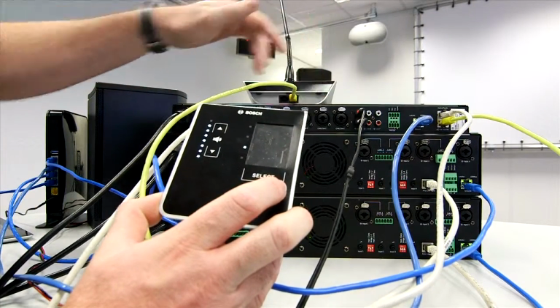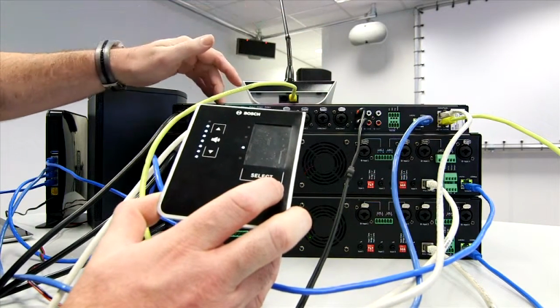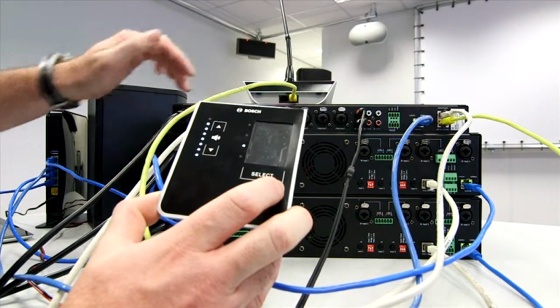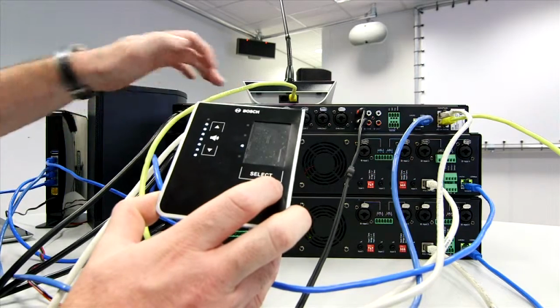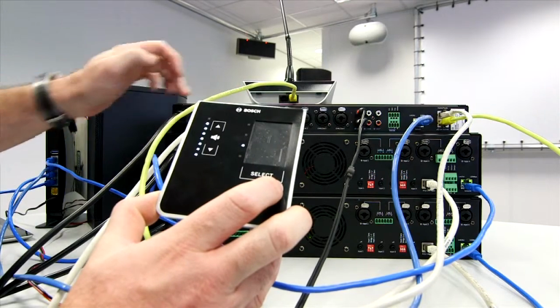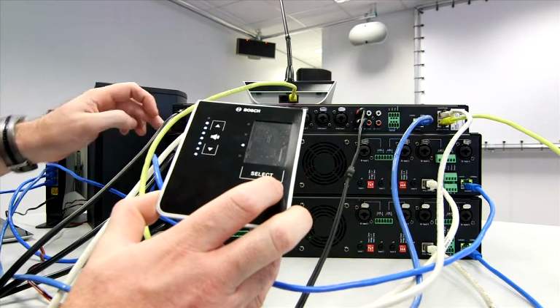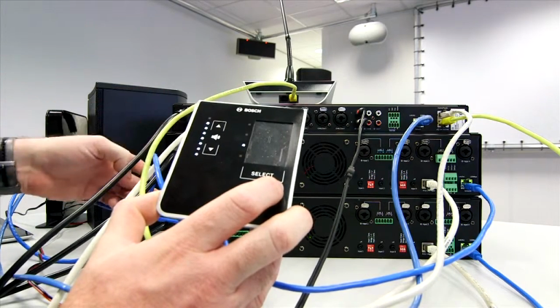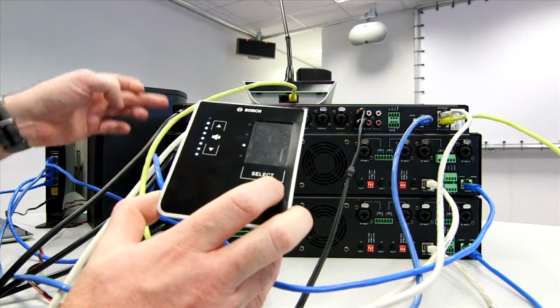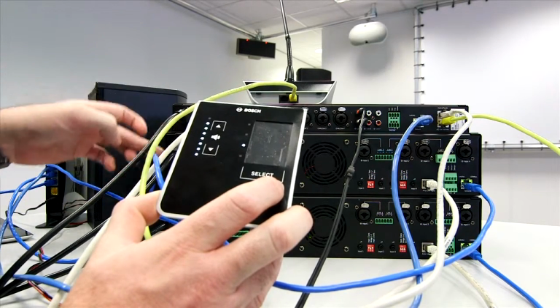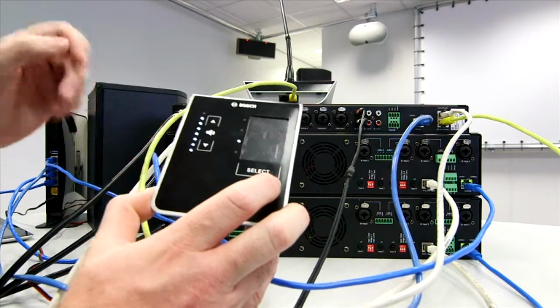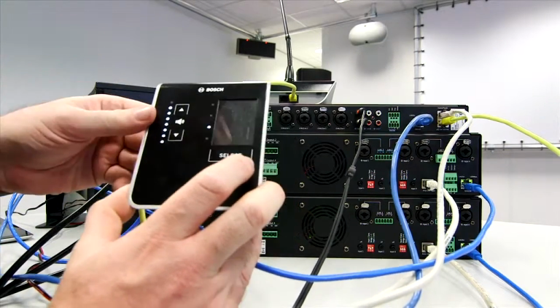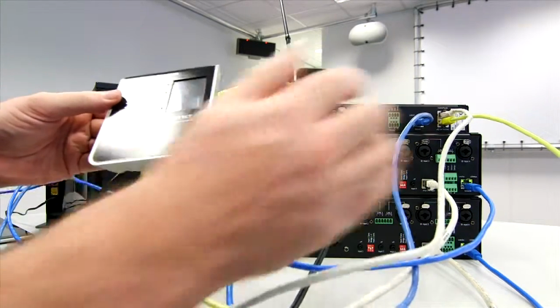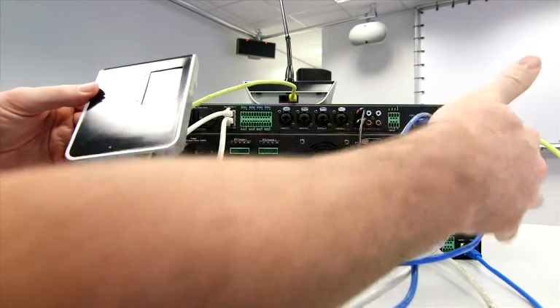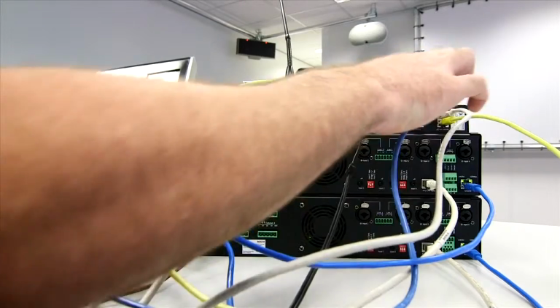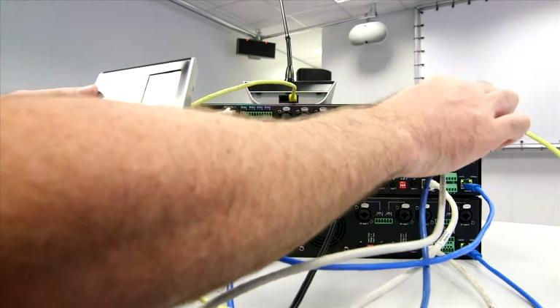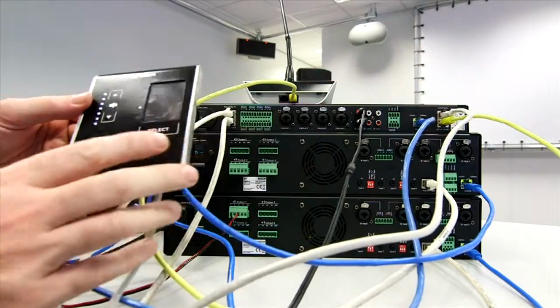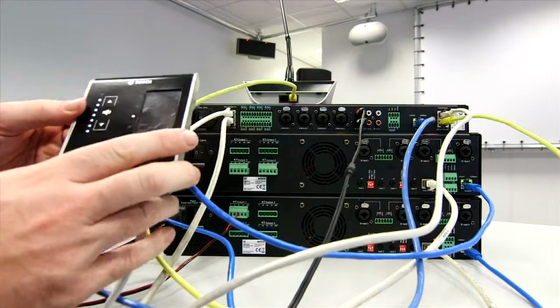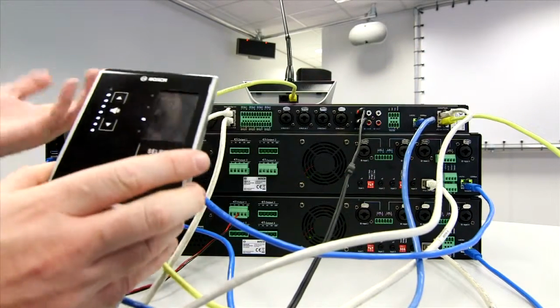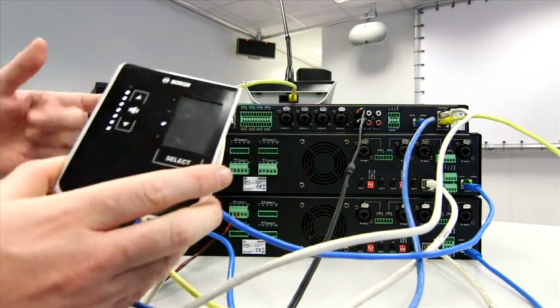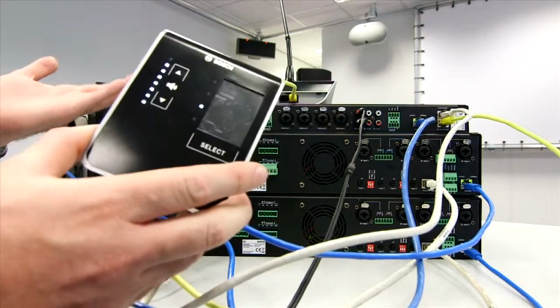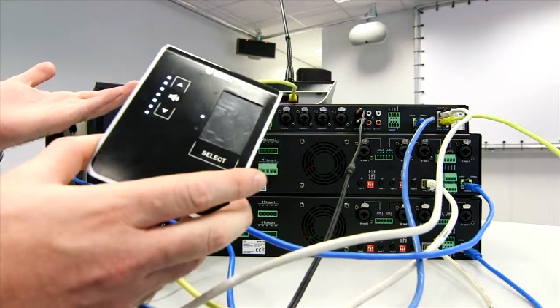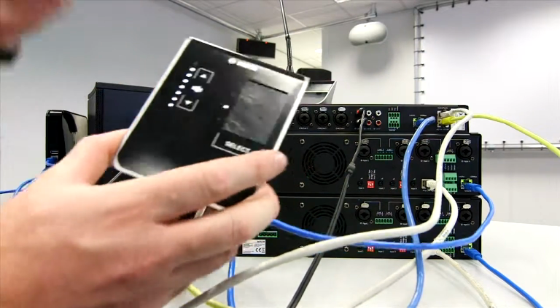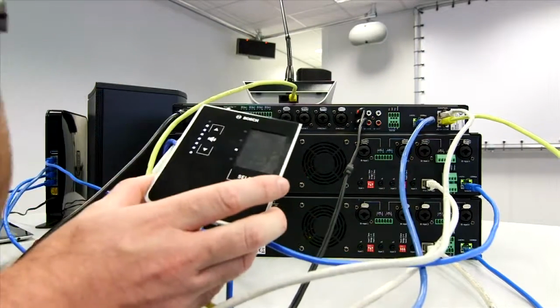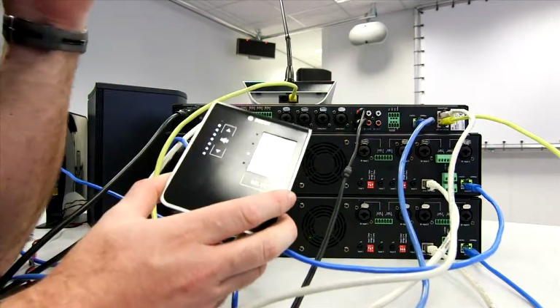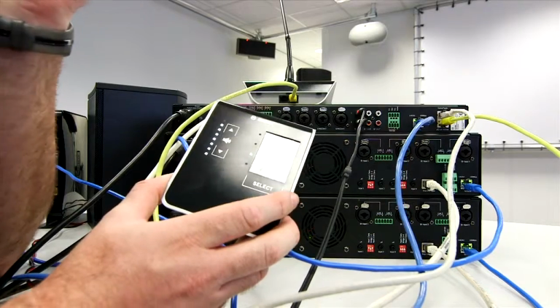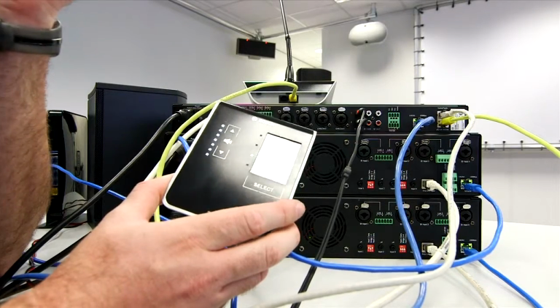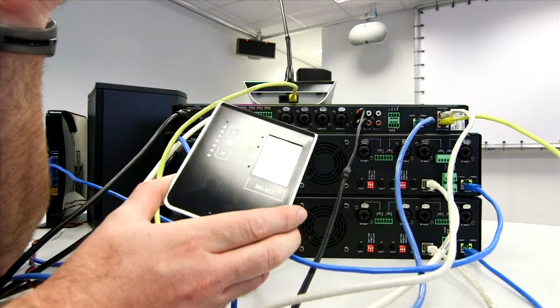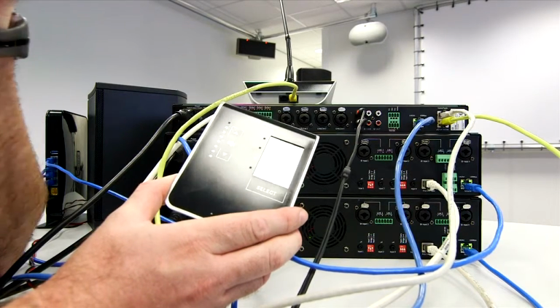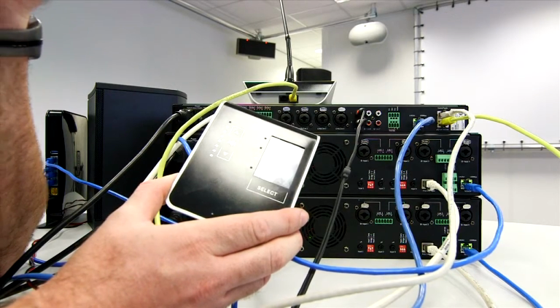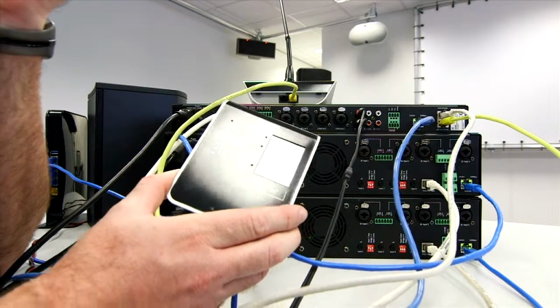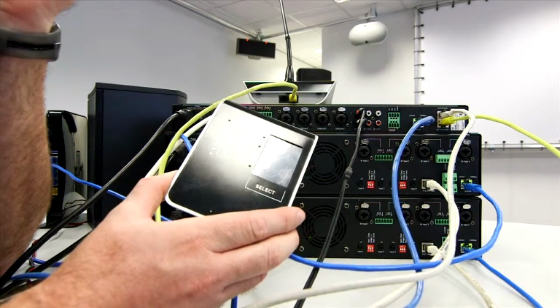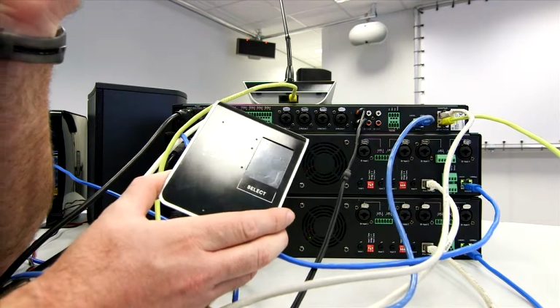You've connected outputs — eight channels of outputs for an eight-zone system together. Full control network here, and we're pretty much completely done. For an eight-zone system, that's a very, very quick, easy setup time.